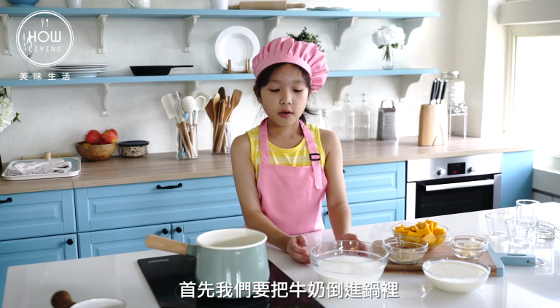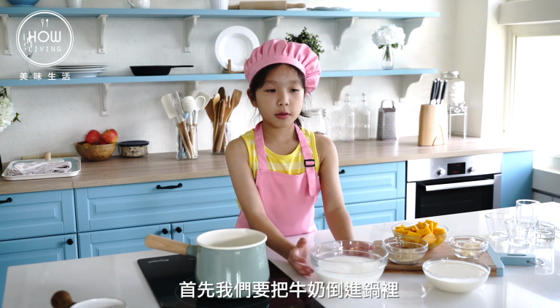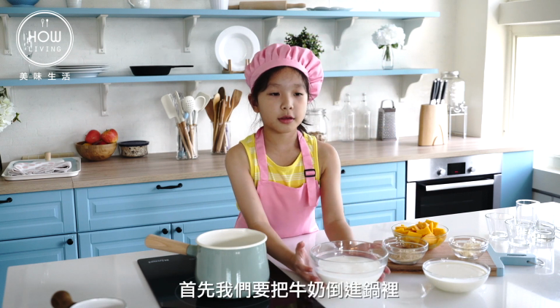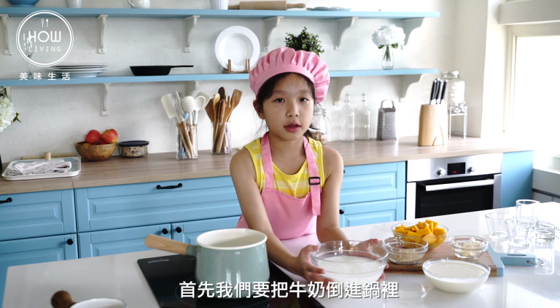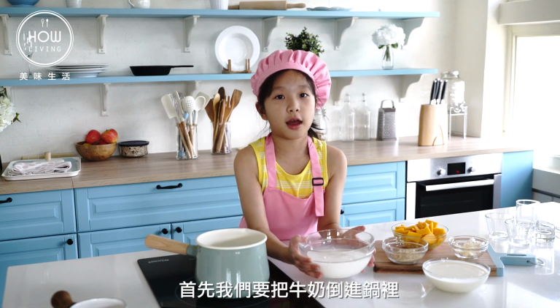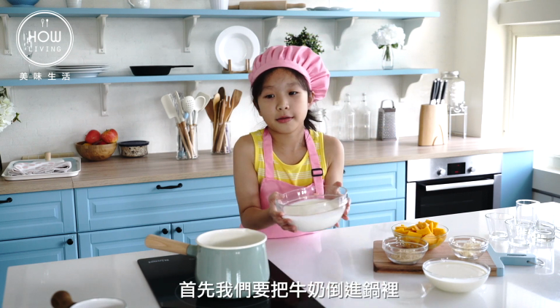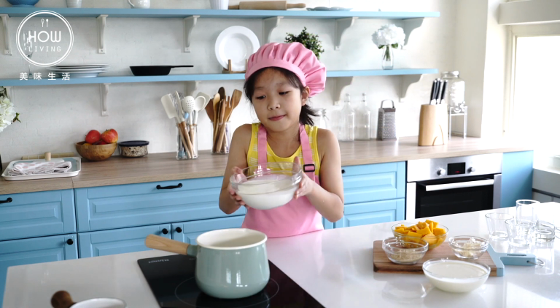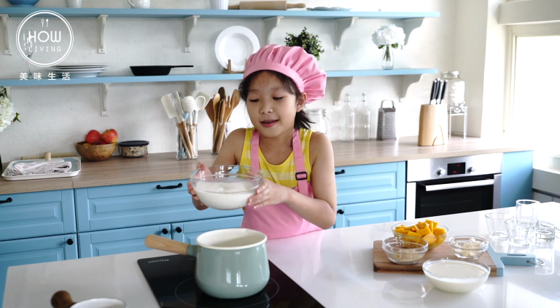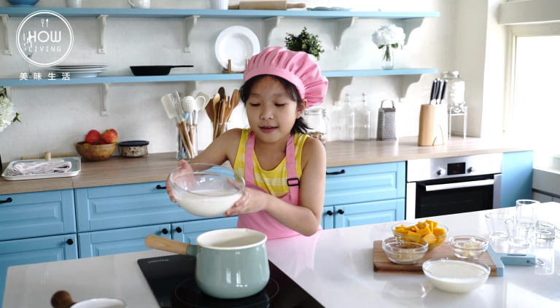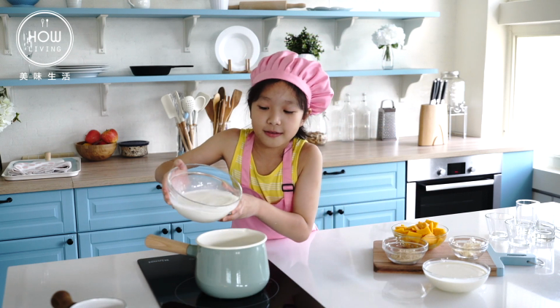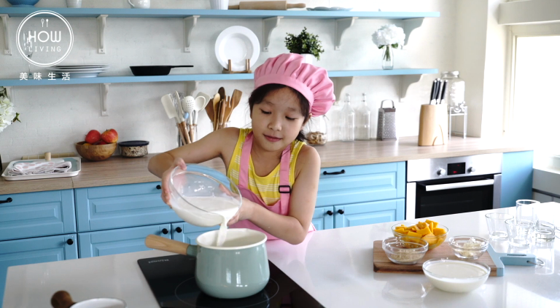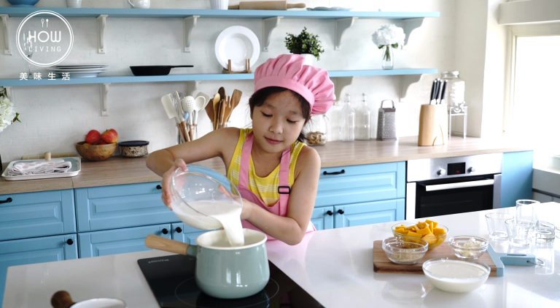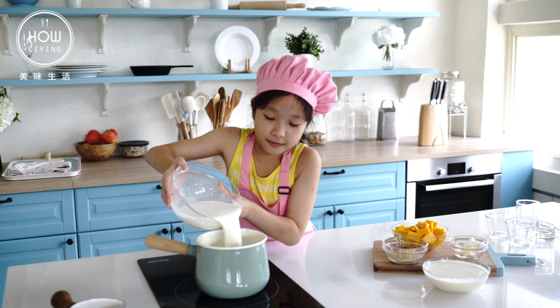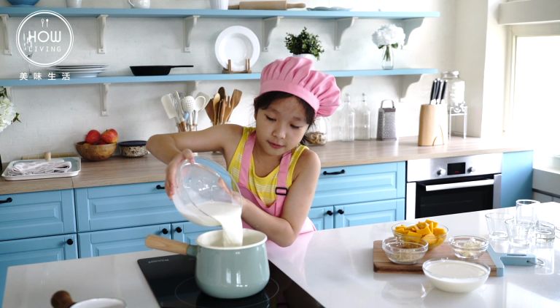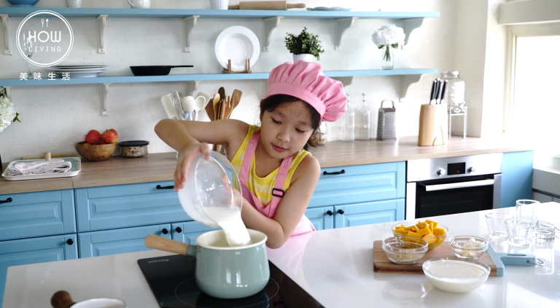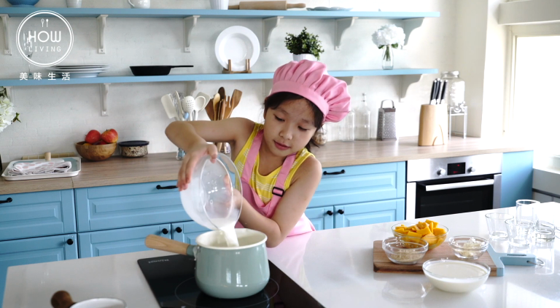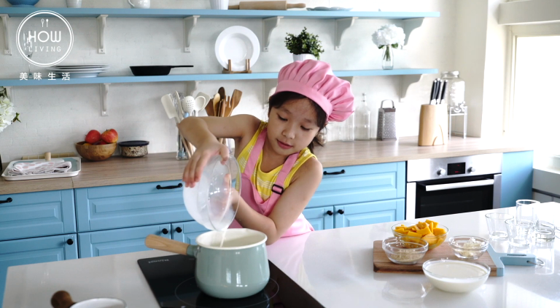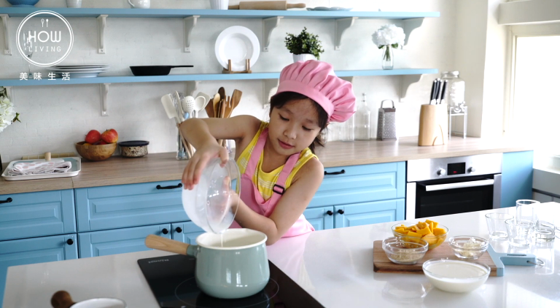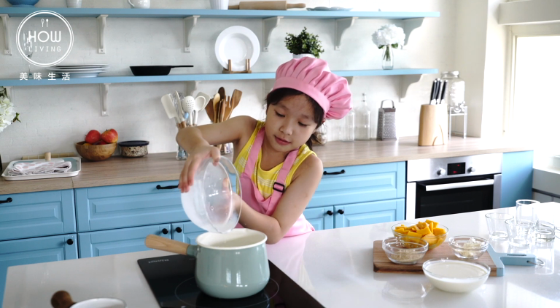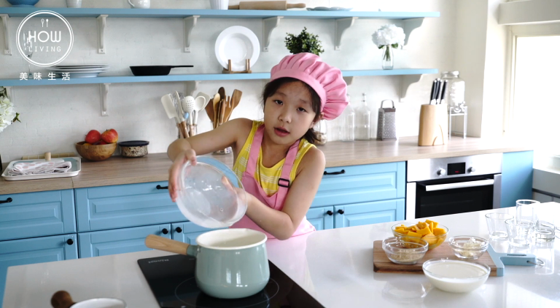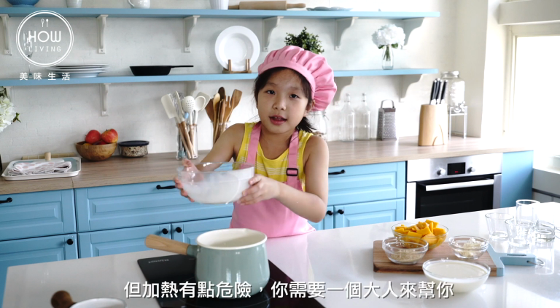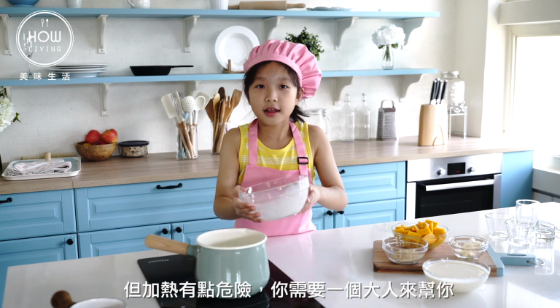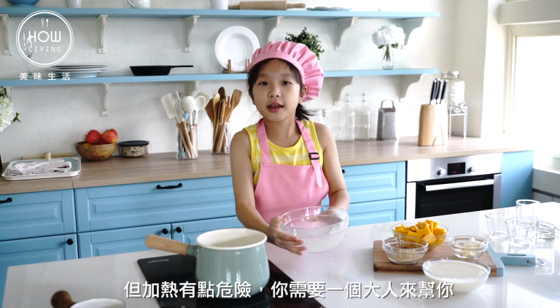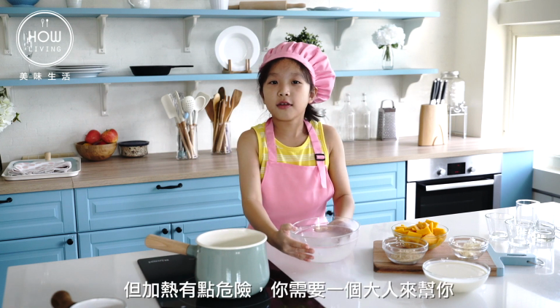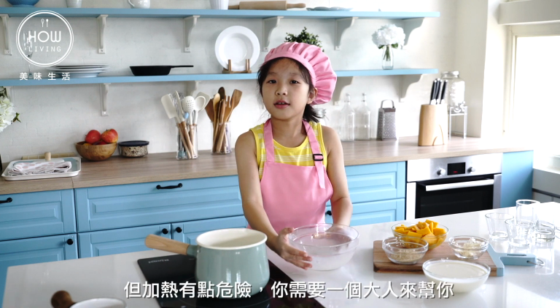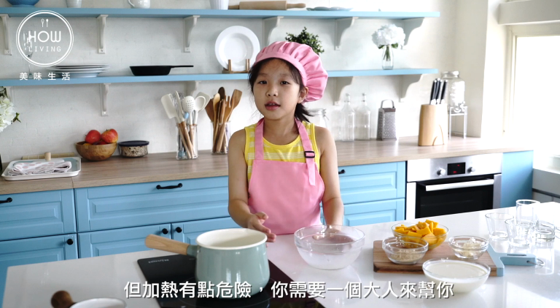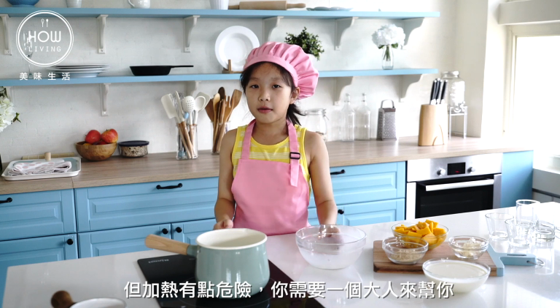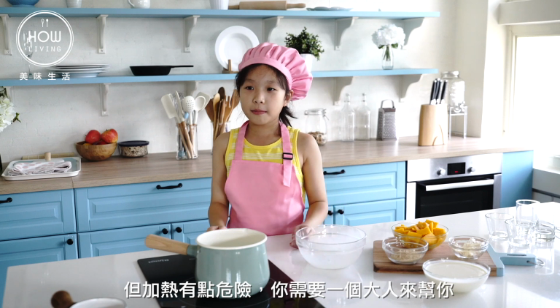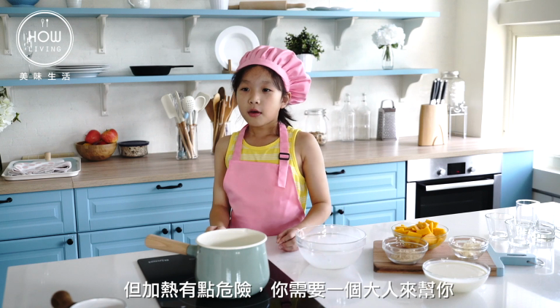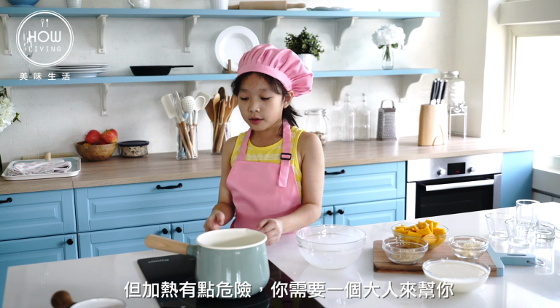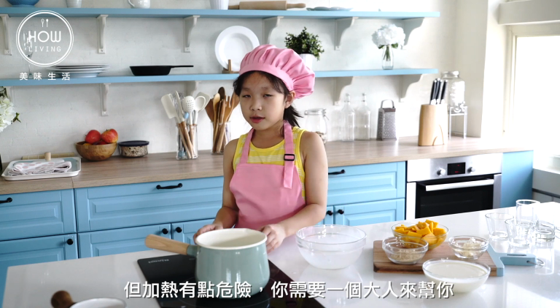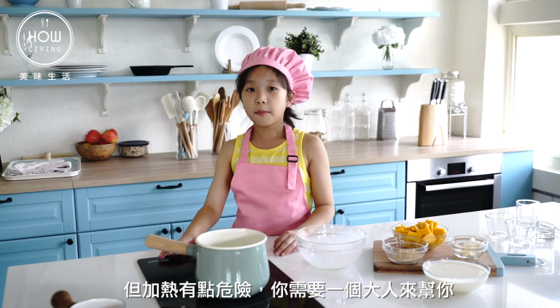First we are going to put the milk inside. But this is dangerous — we need a grown up, an adult to help.